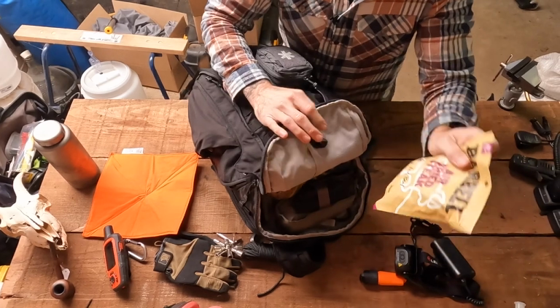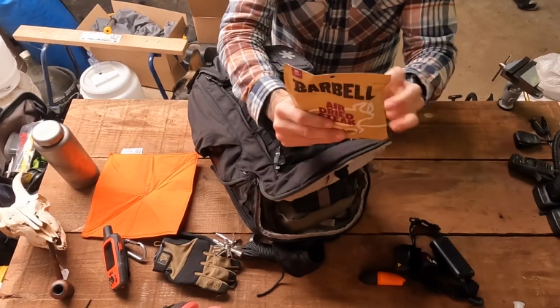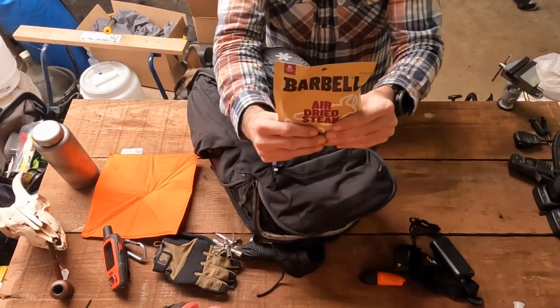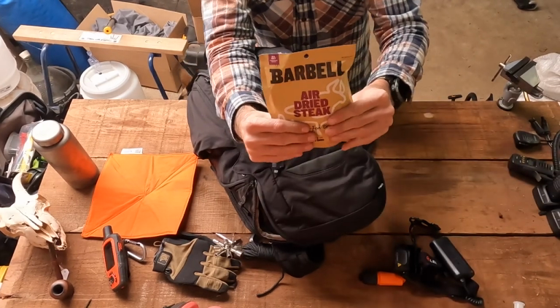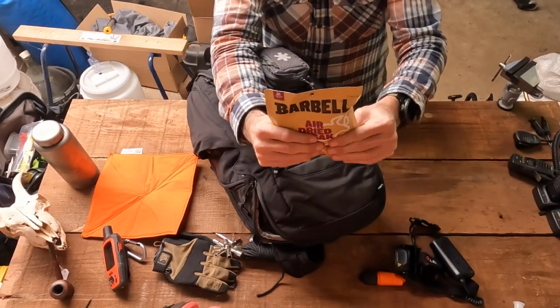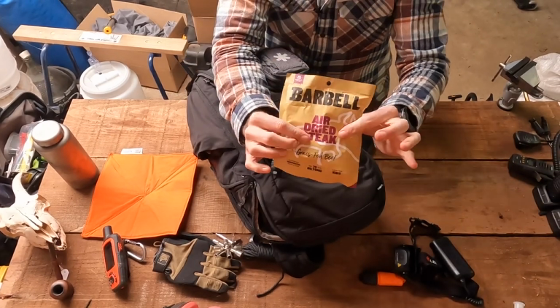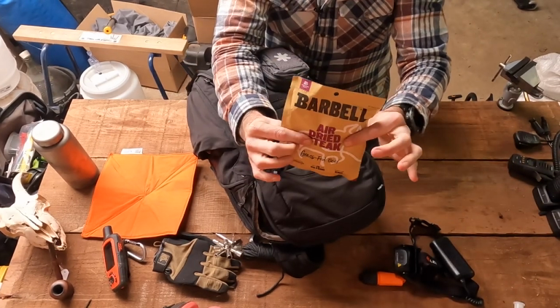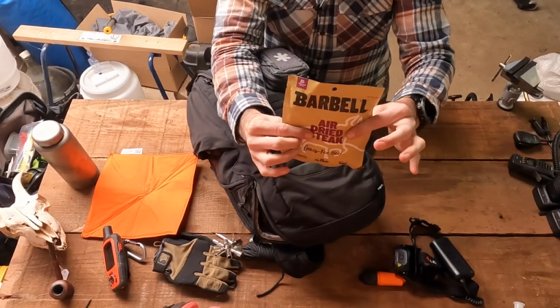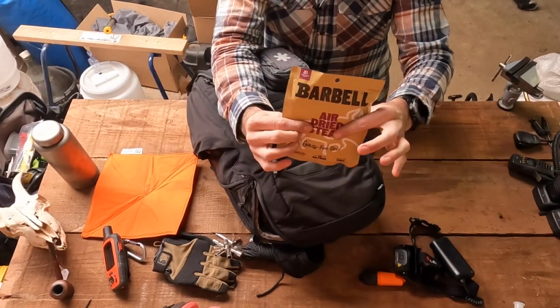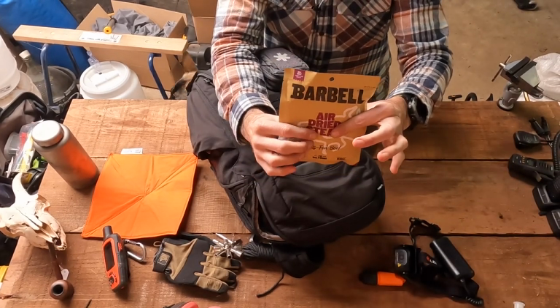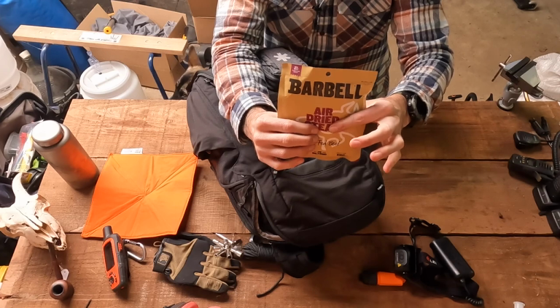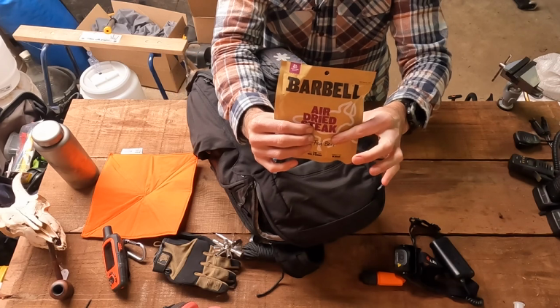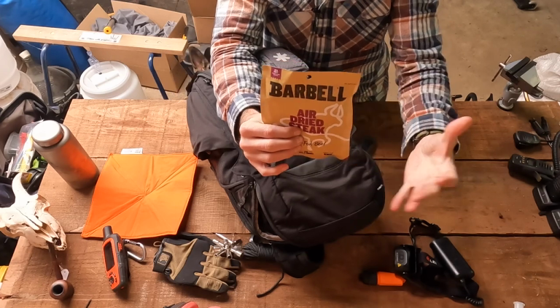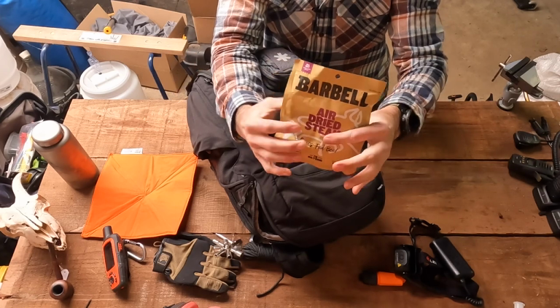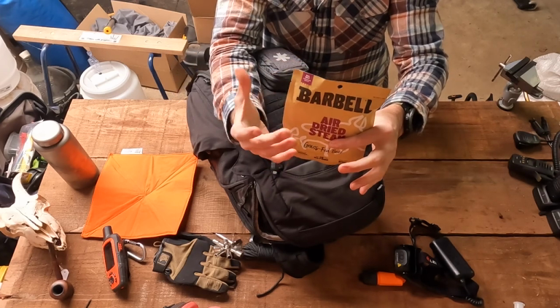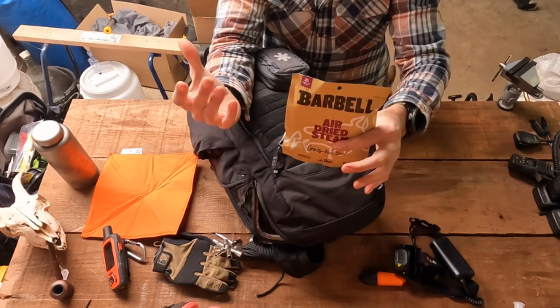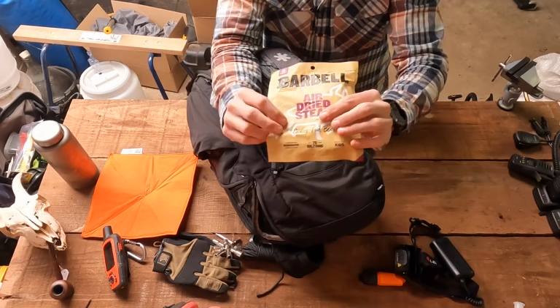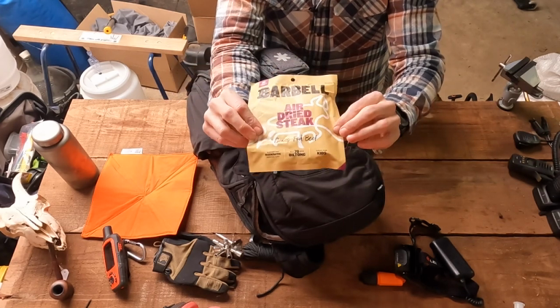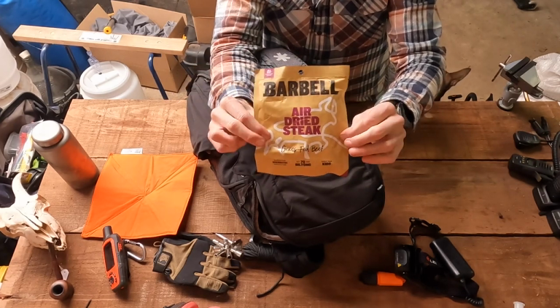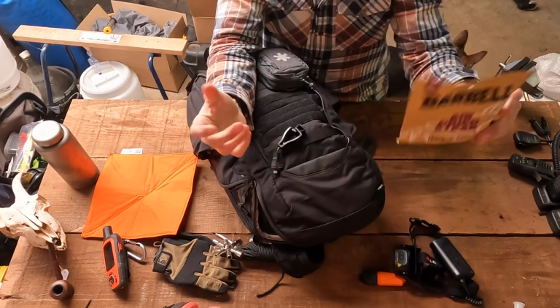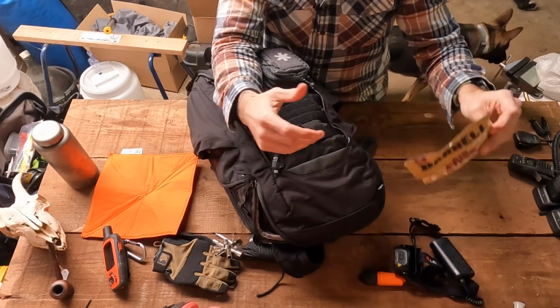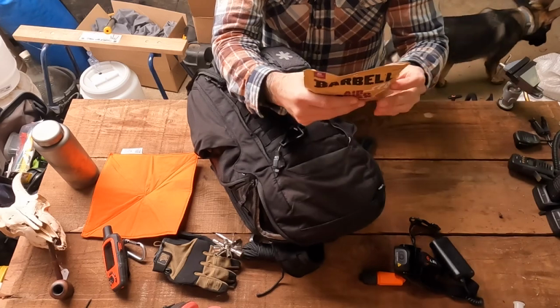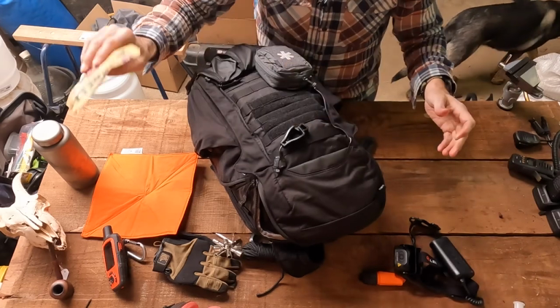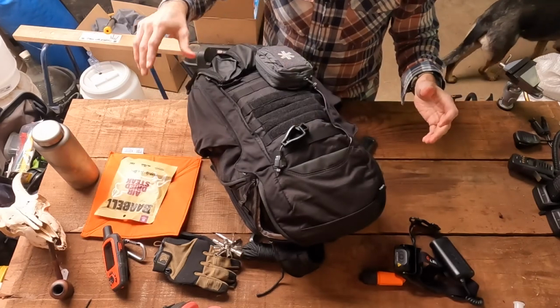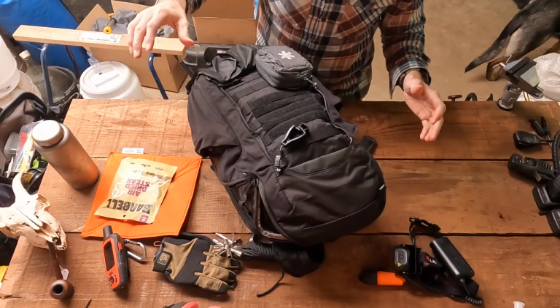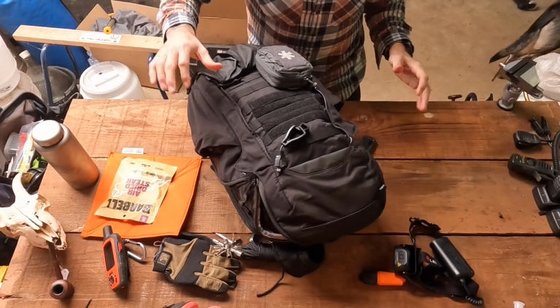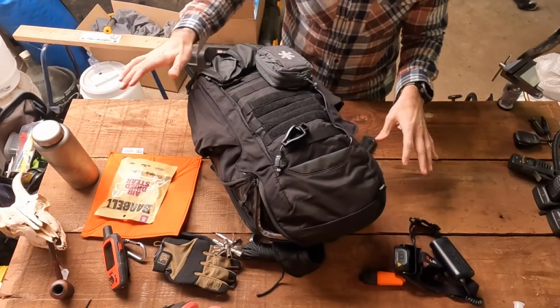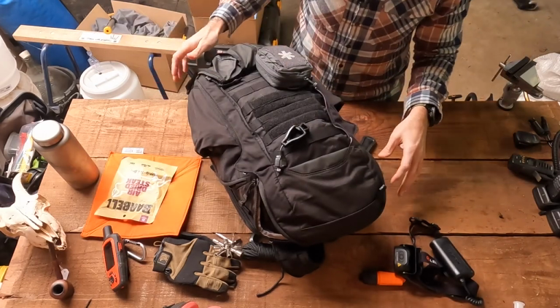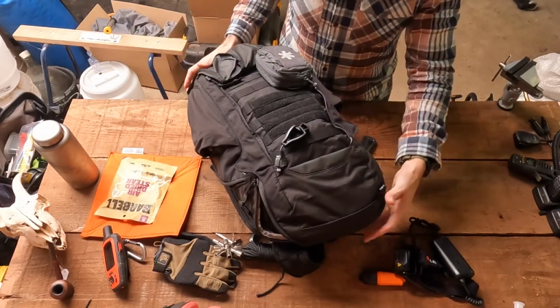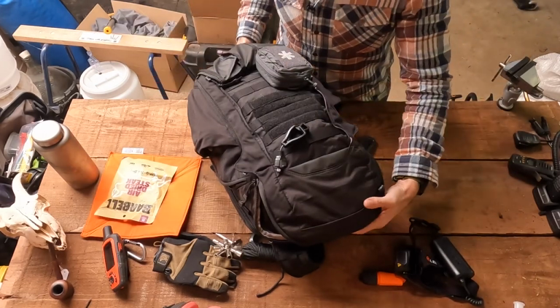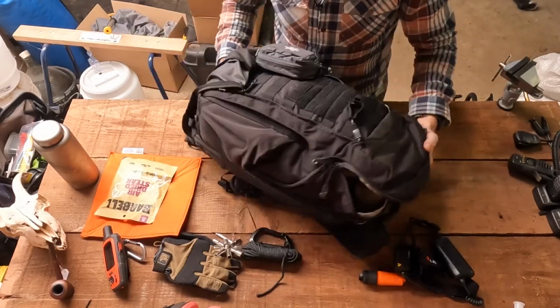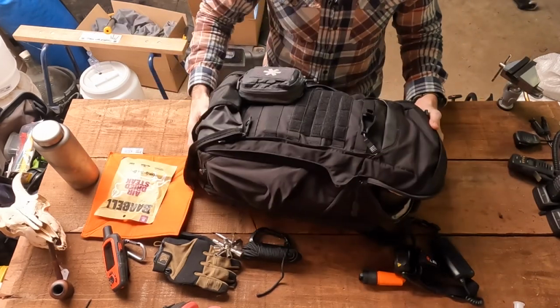Snacks — a little bit of food here. Easy-access food that I can just have in my pocket. I can pull that out of the top and stick it in my pocket. That's just jerky — it doesn't really matter what brand you get. Jerky's great. Try to steer clear of the preservatives and stuff like that.